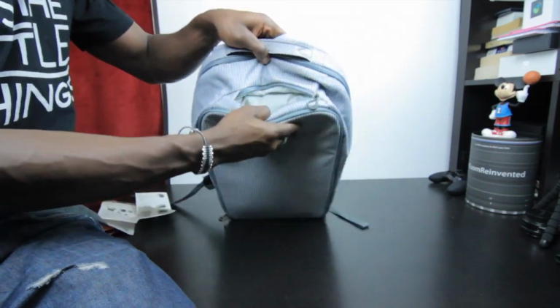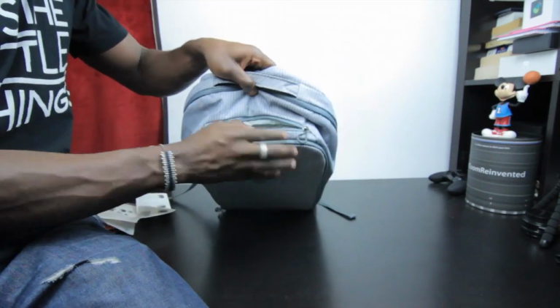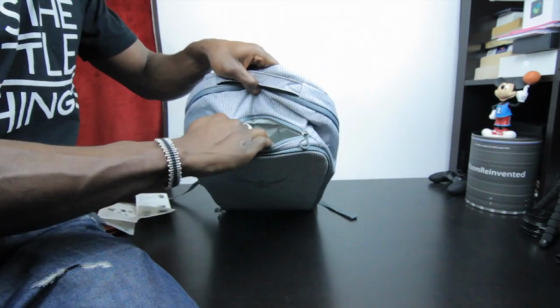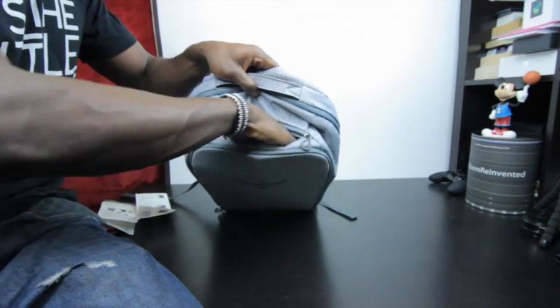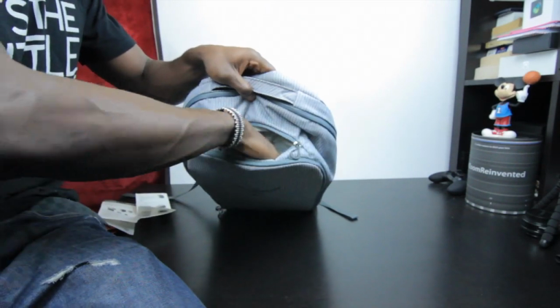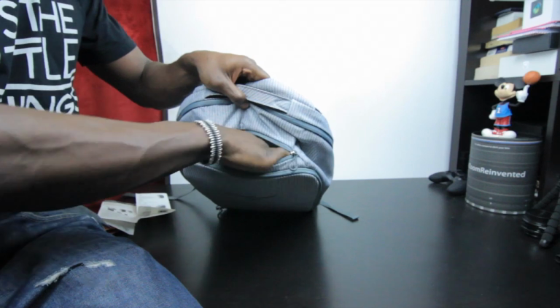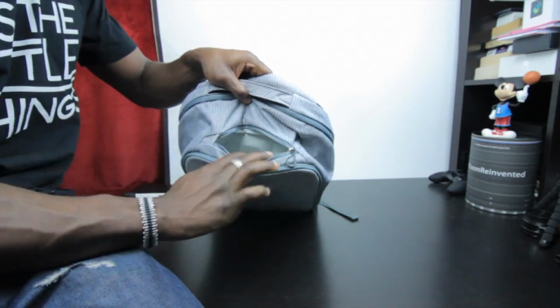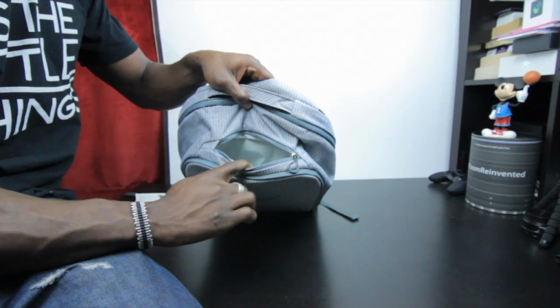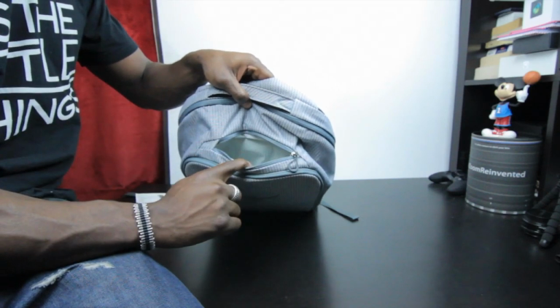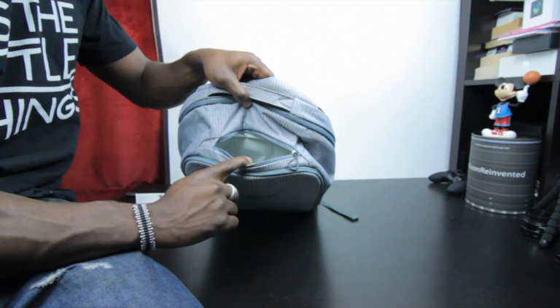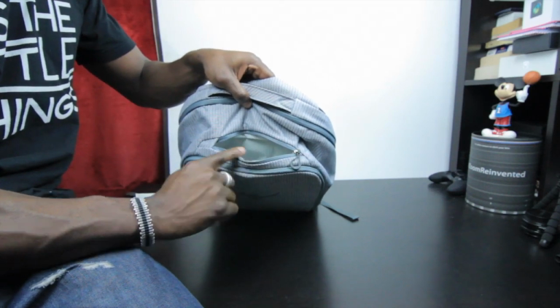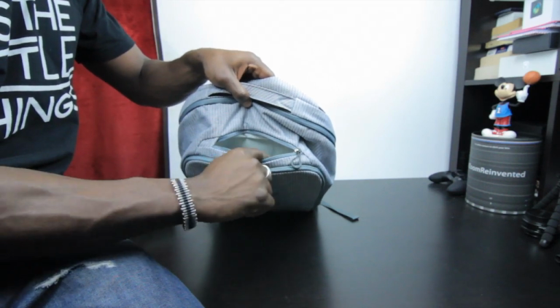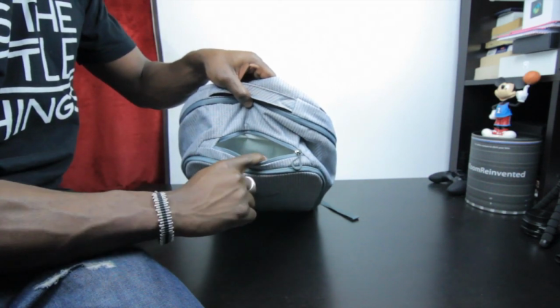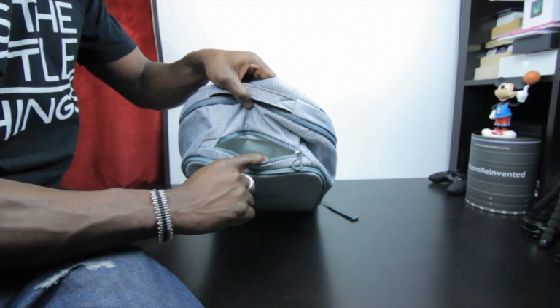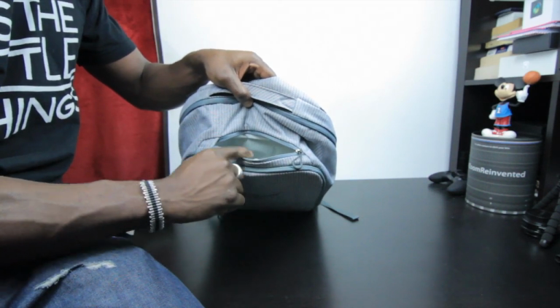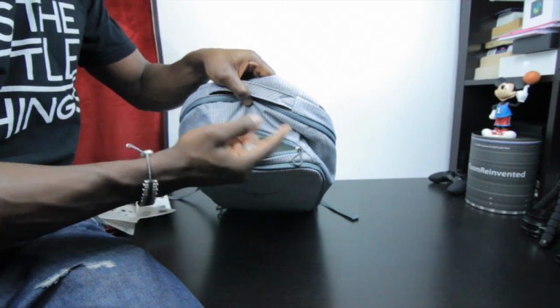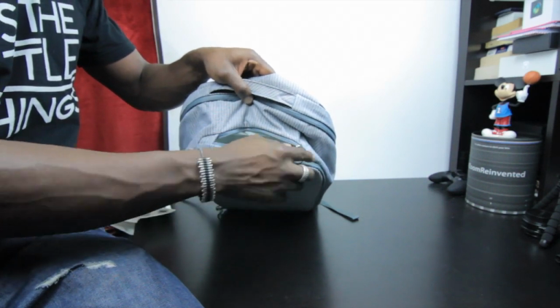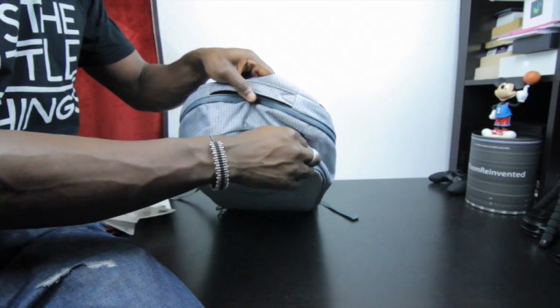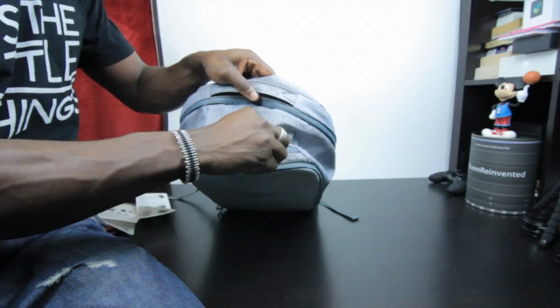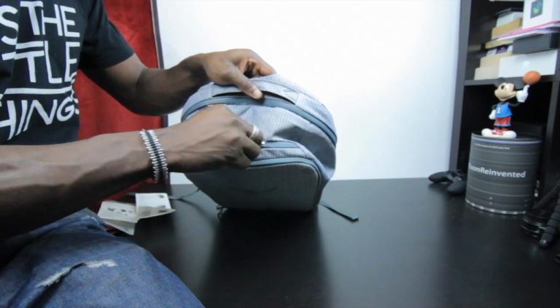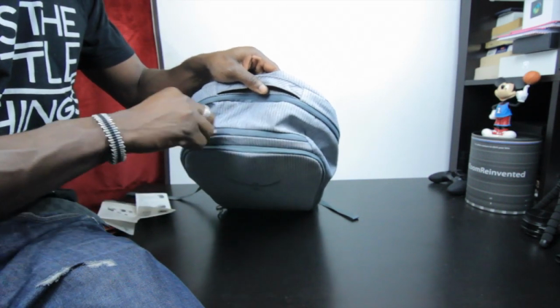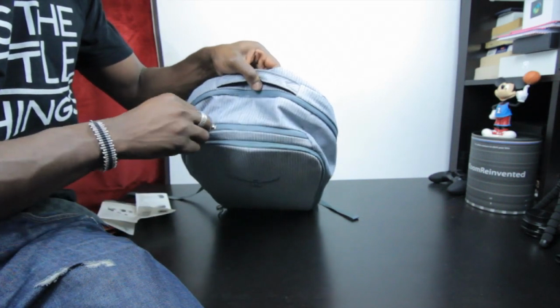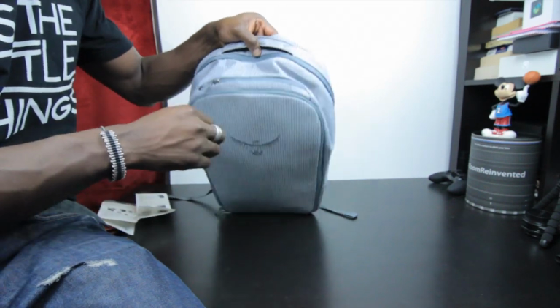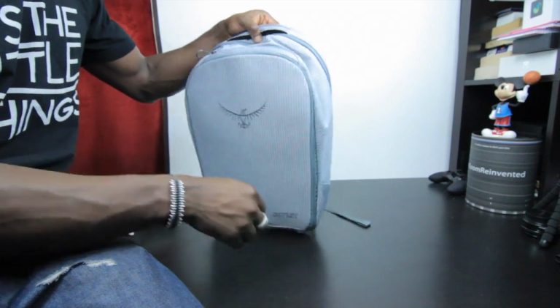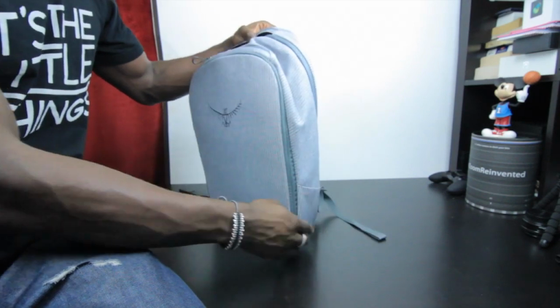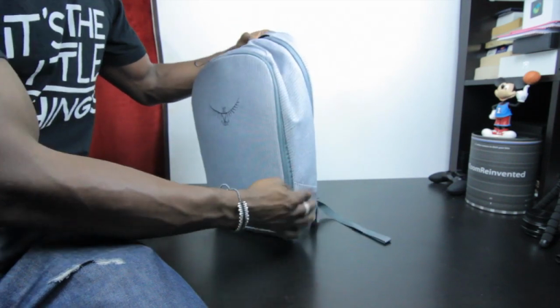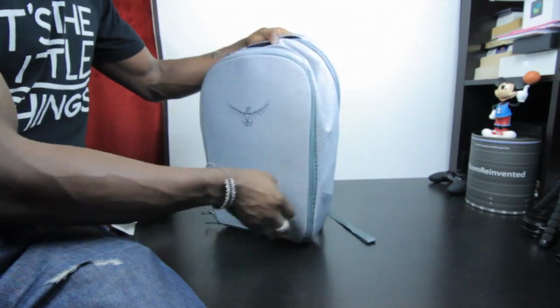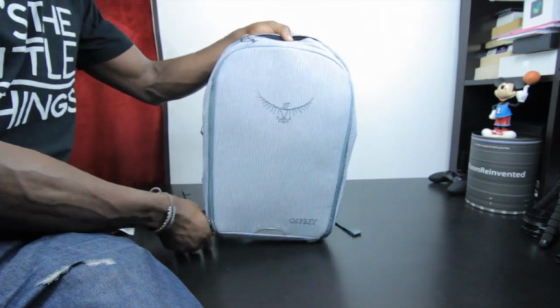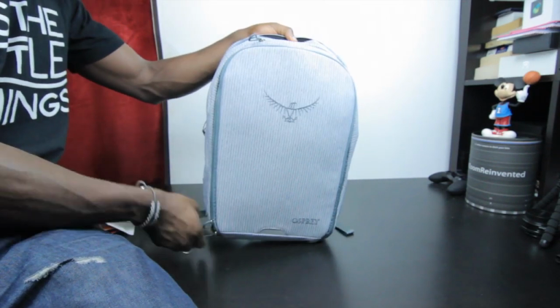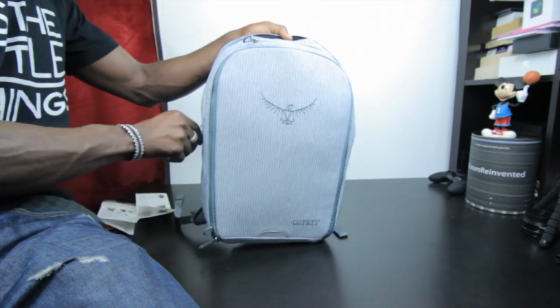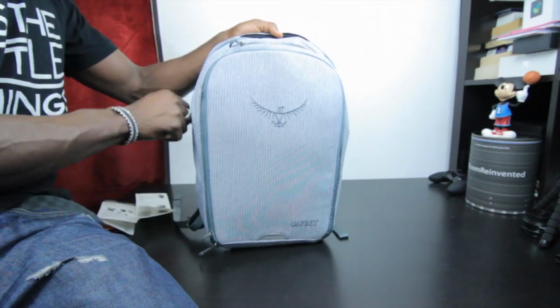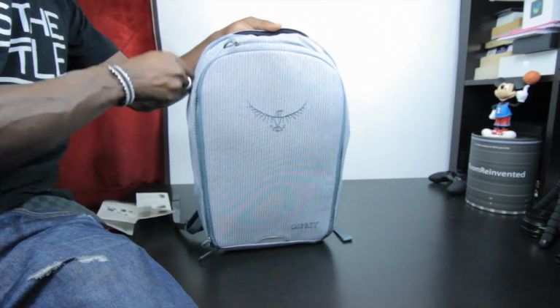On the top there you've got a nice padded area where you can put other electronics or your sunglasses. You can easily put those in there and it's zippered as well.